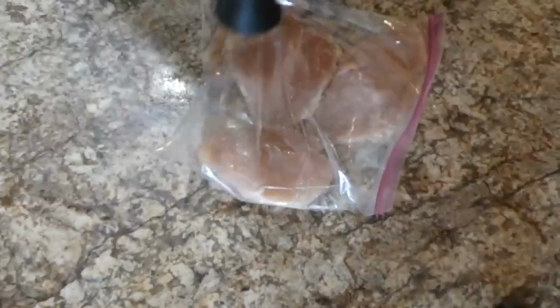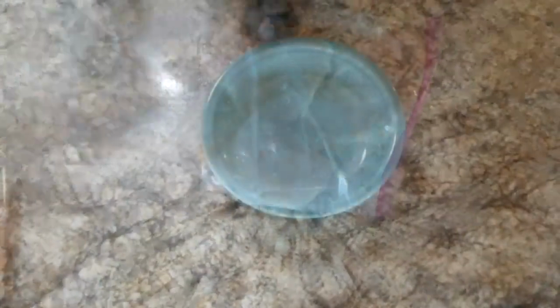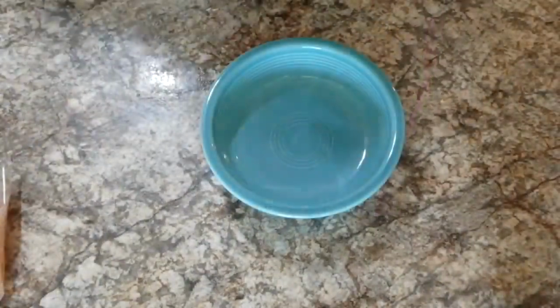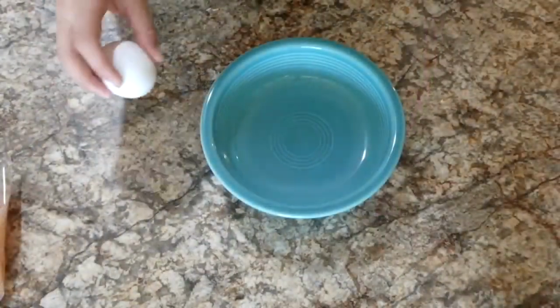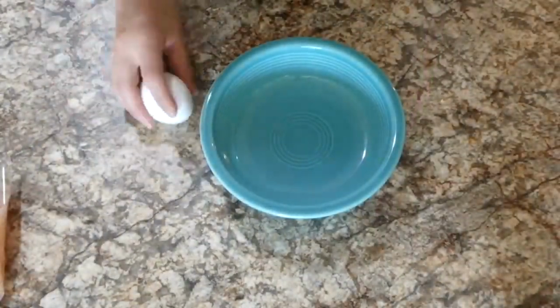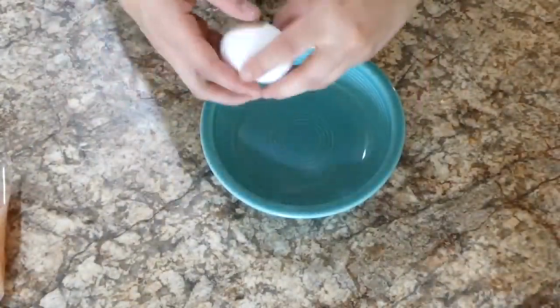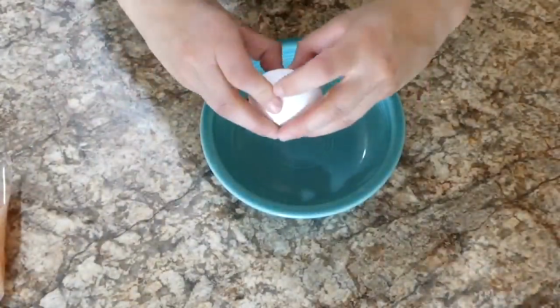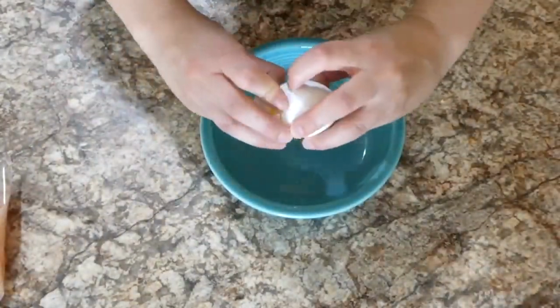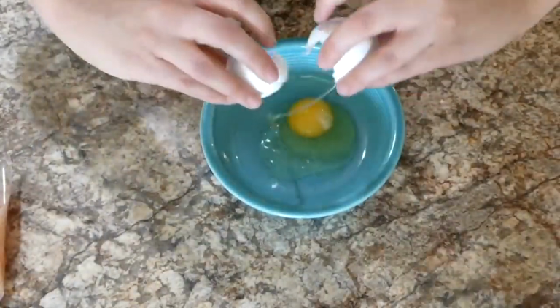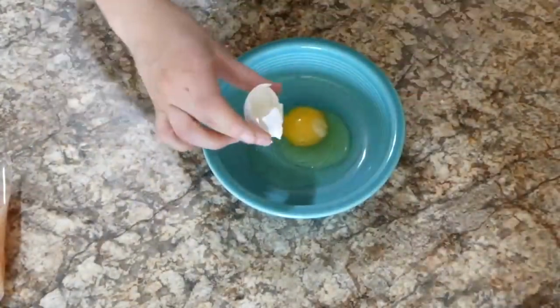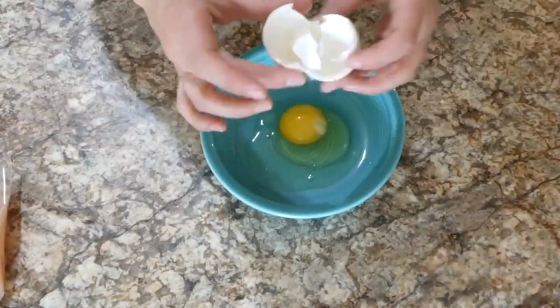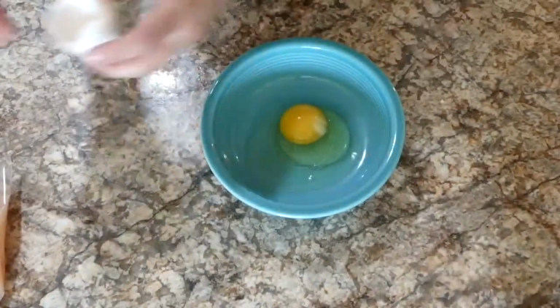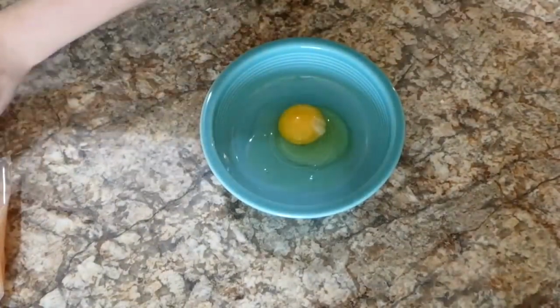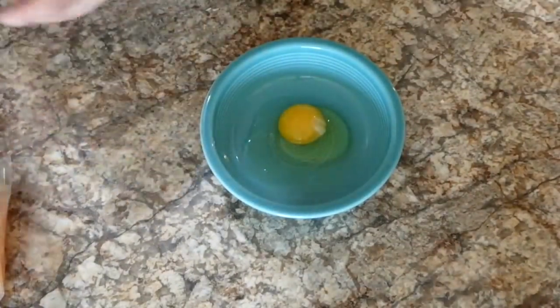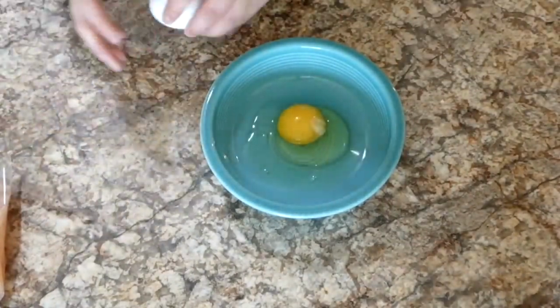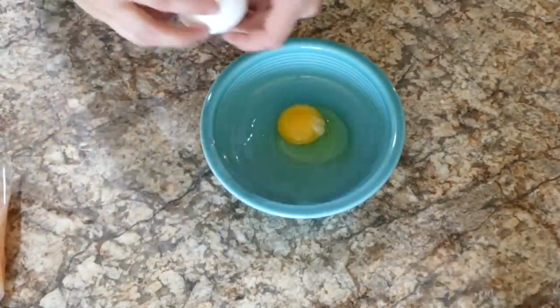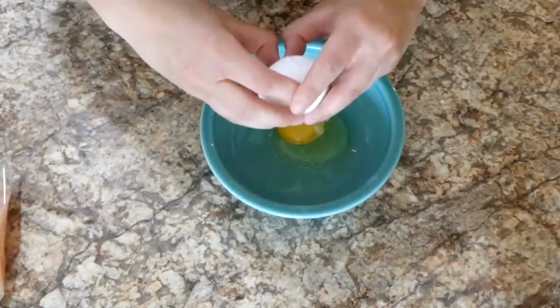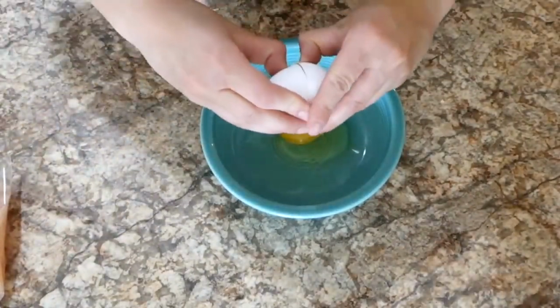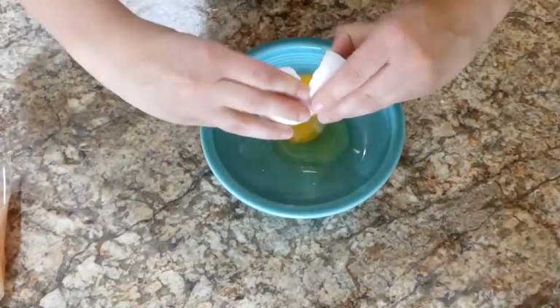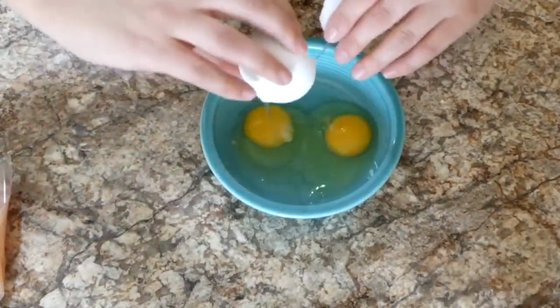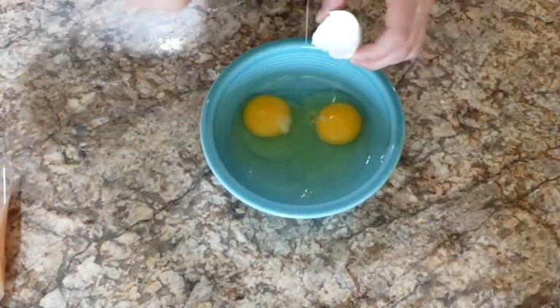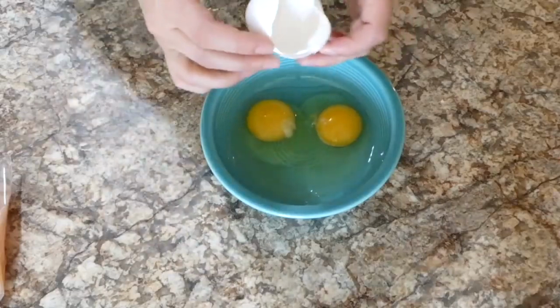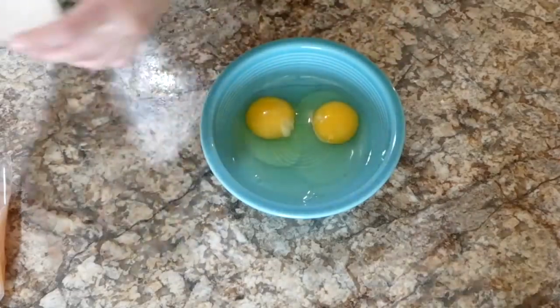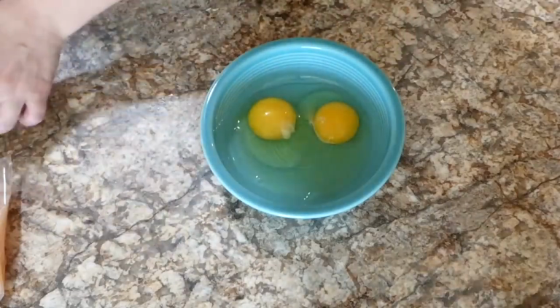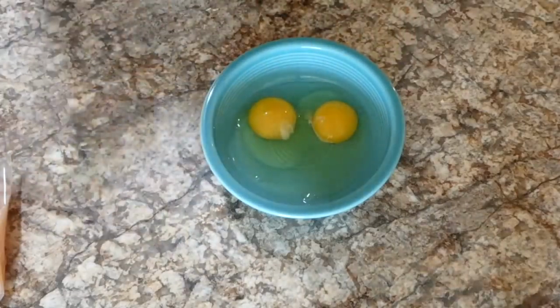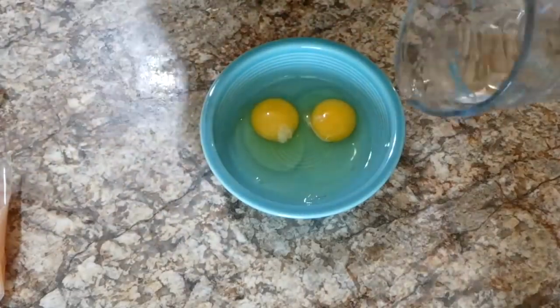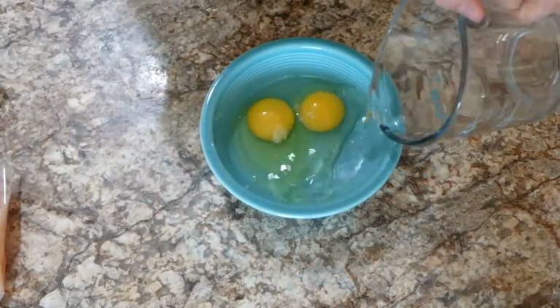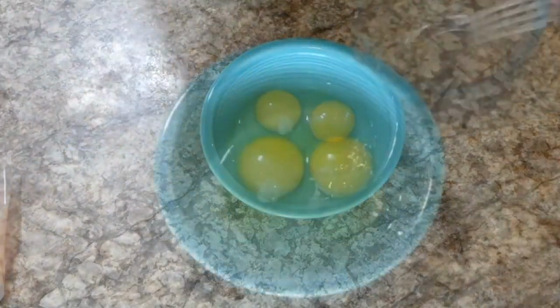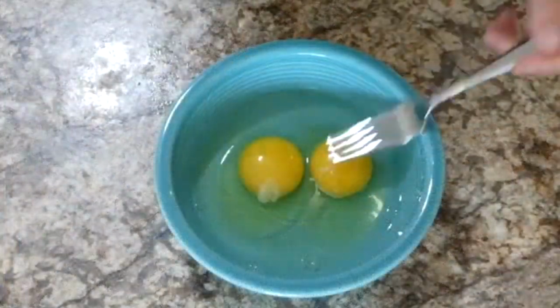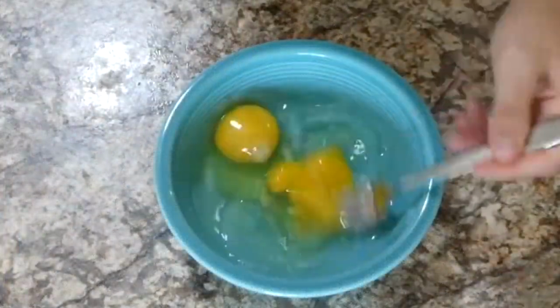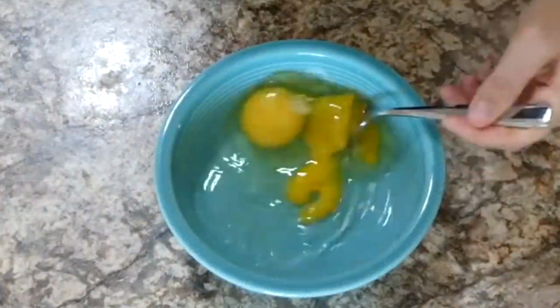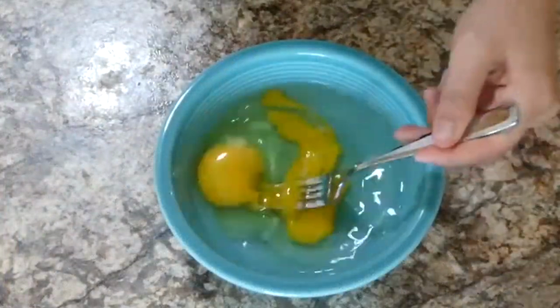For the egg wash, it's just two eggs beaten with about four tablespoons of water — that's really it. This egg wash couldn't be any easier.